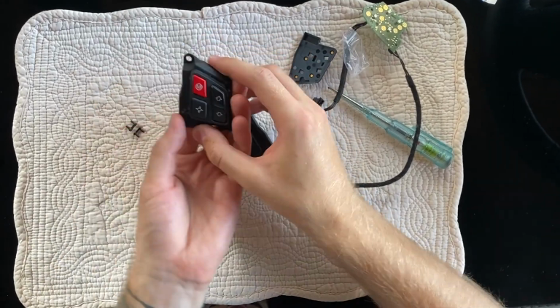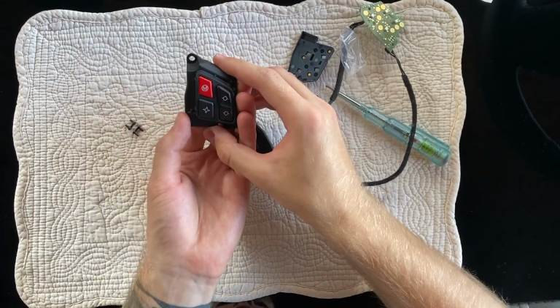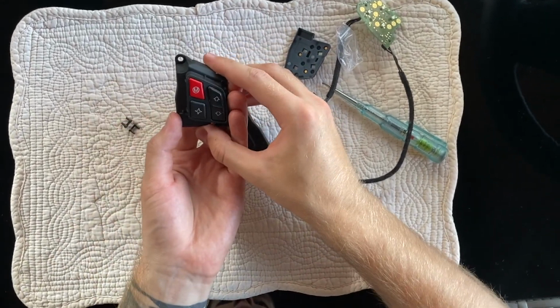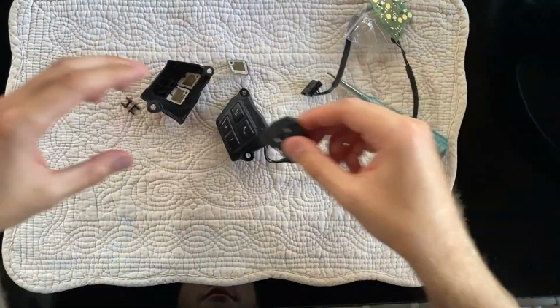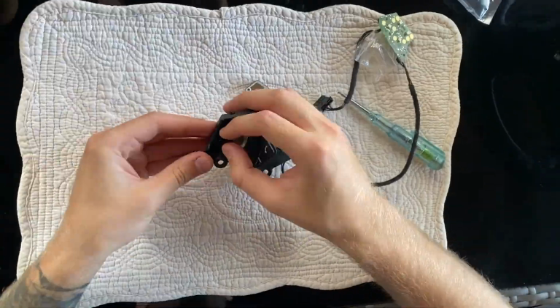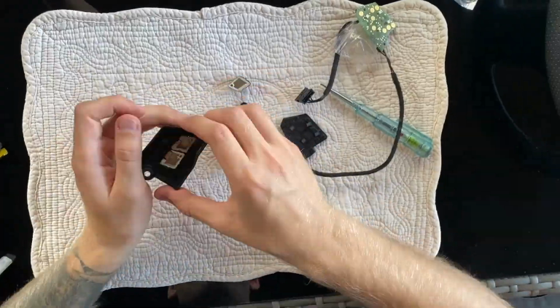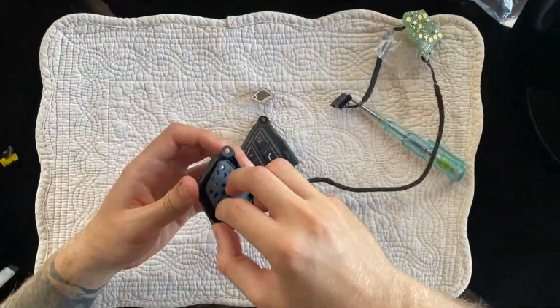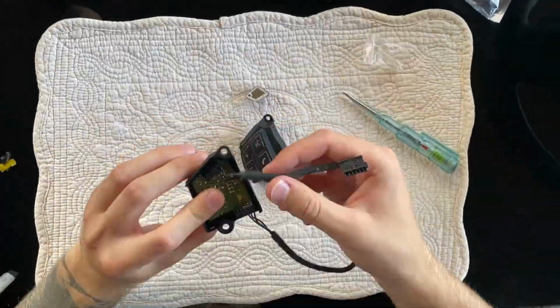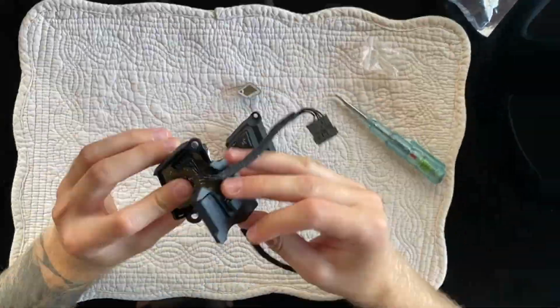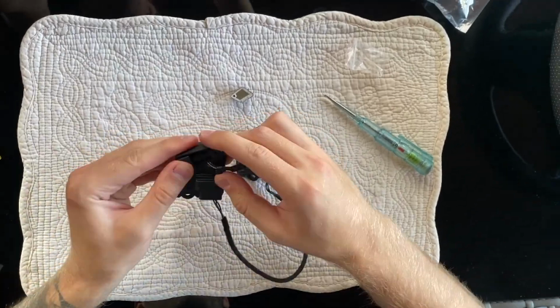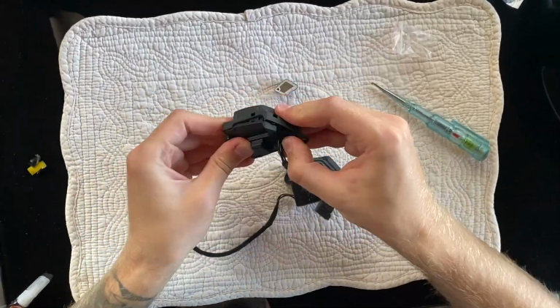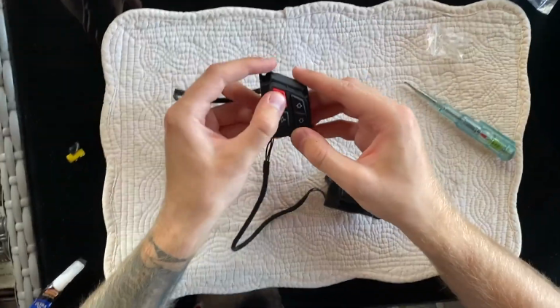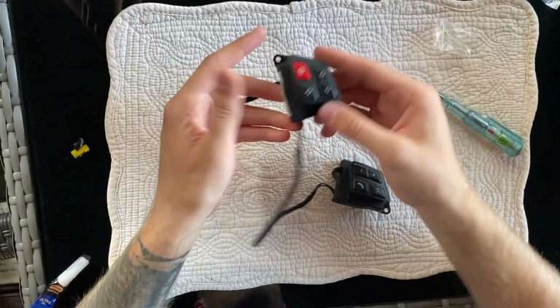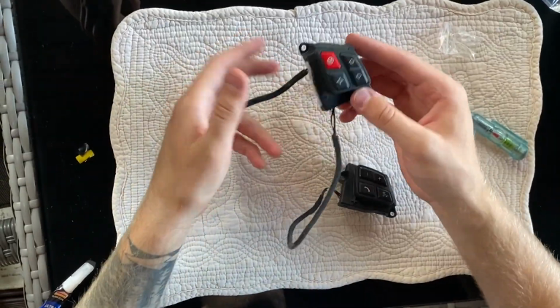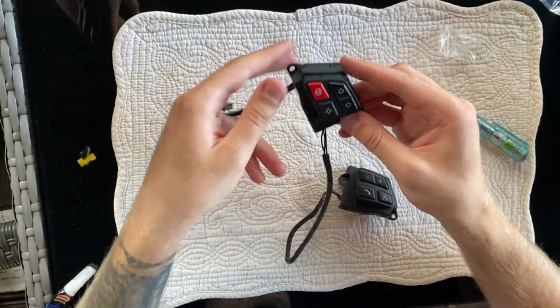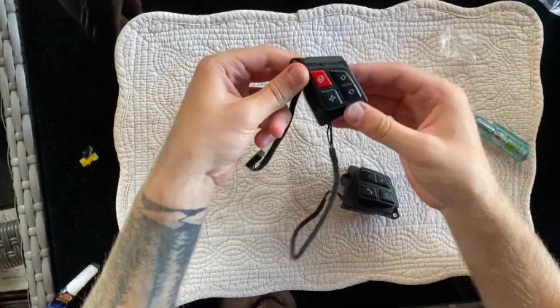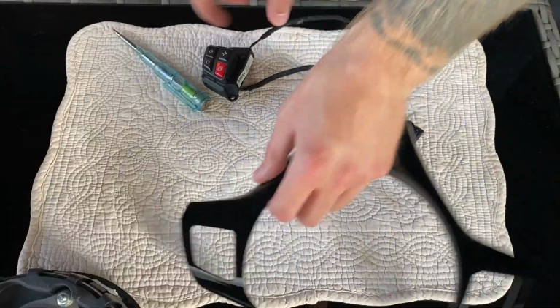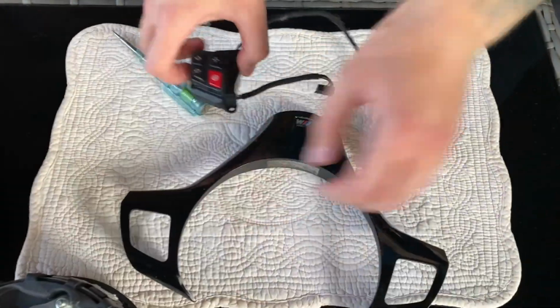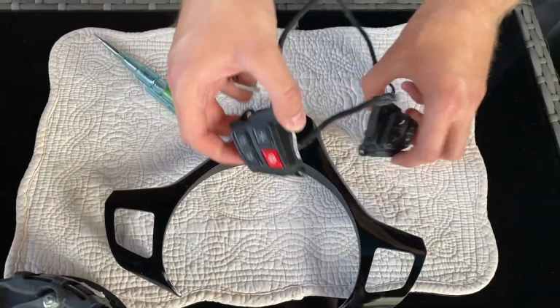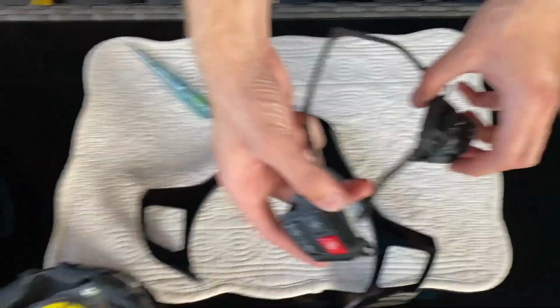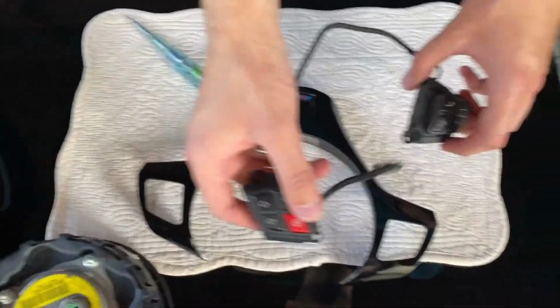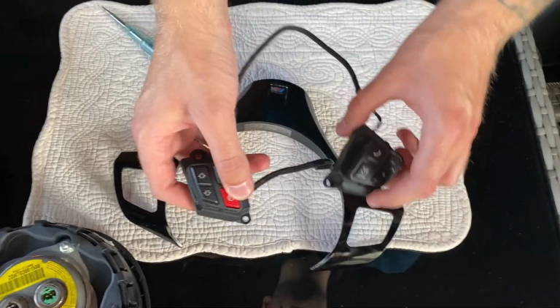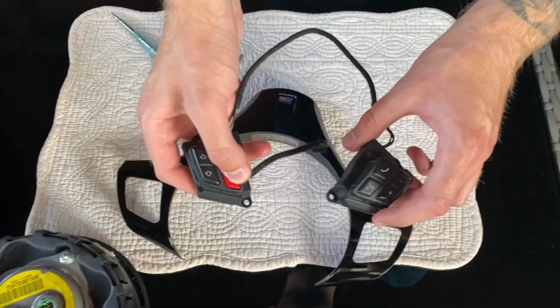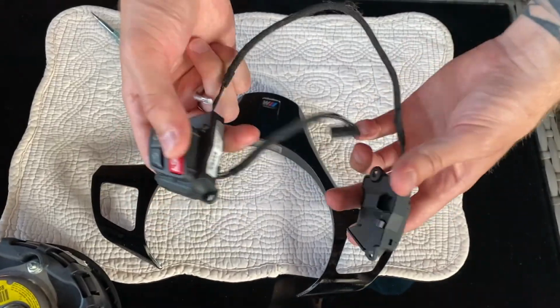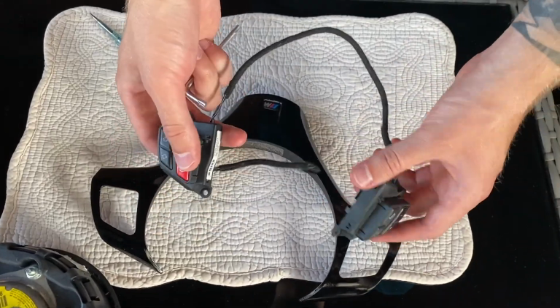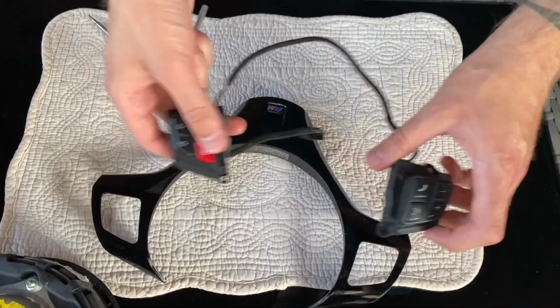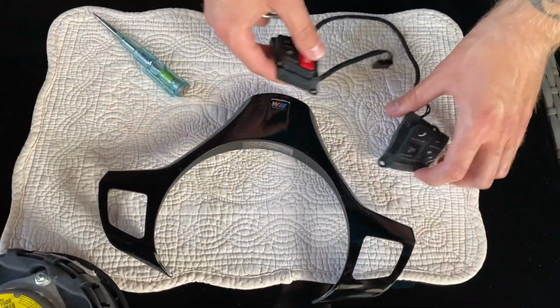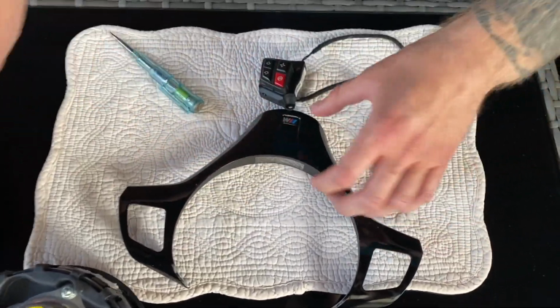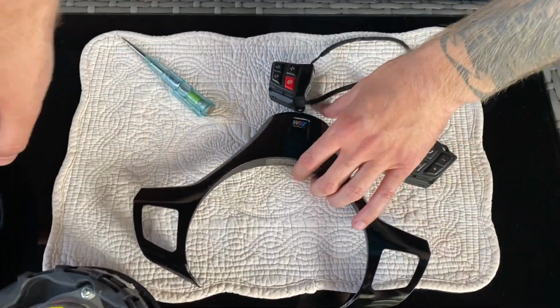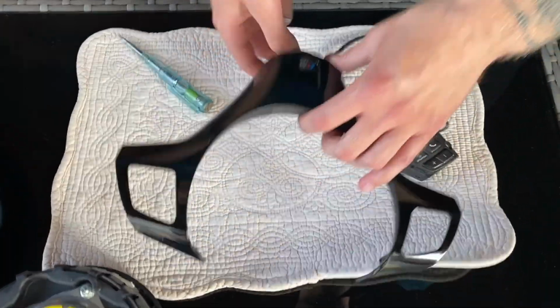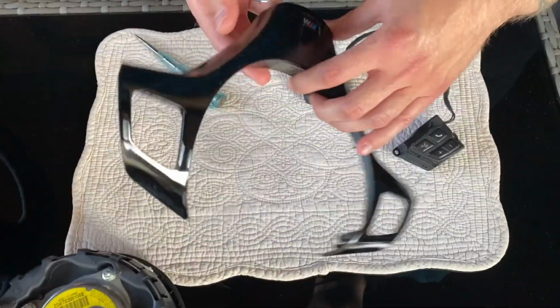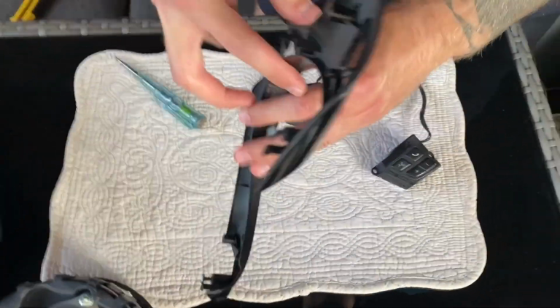Ta-dam! Now that we have installed the new button, we can put everything back together and place it on the steering wheel to get the final result view.